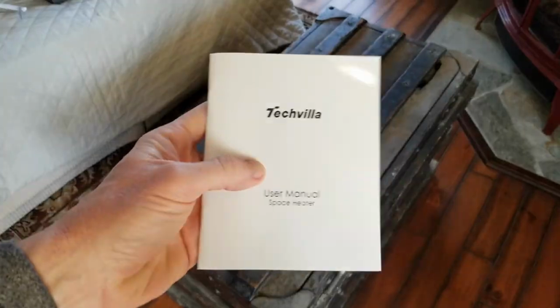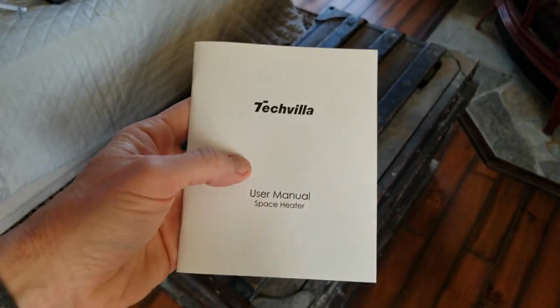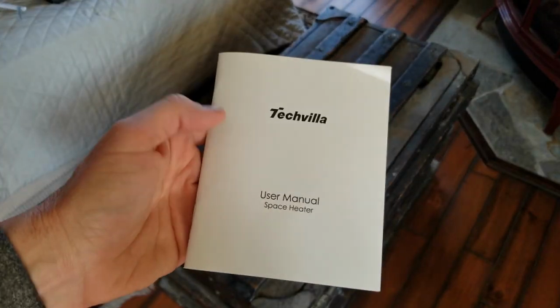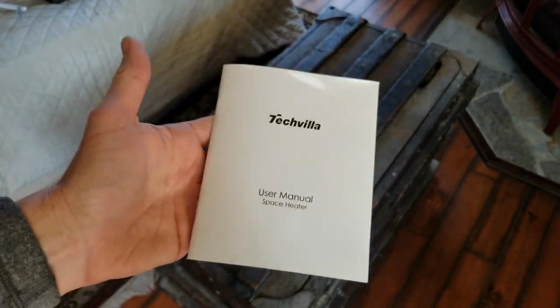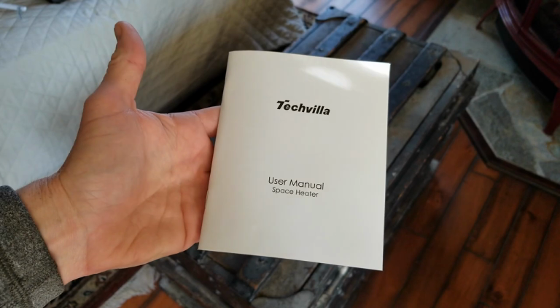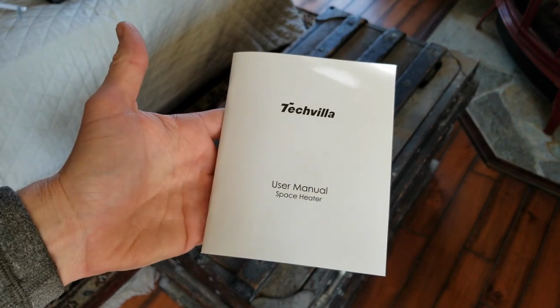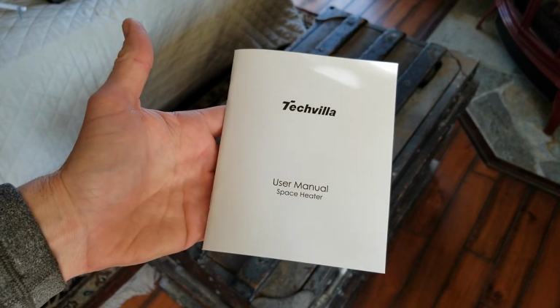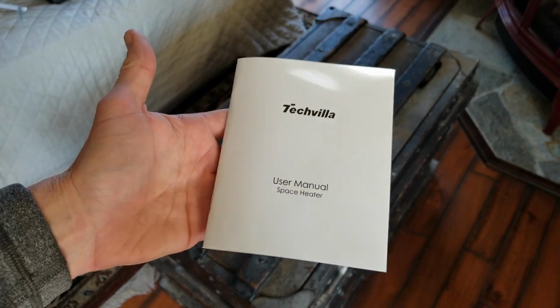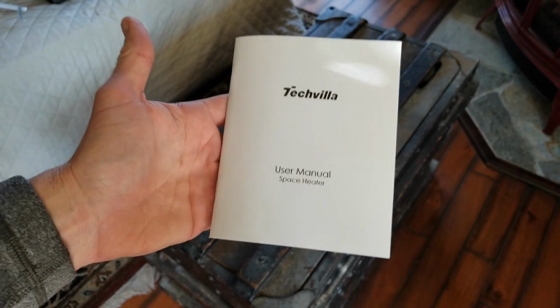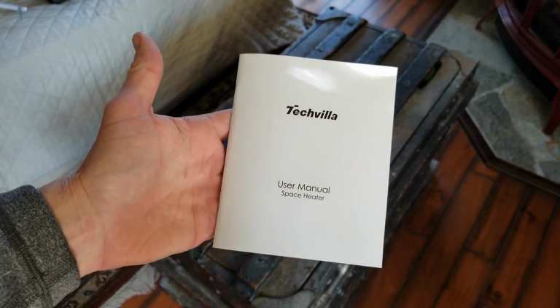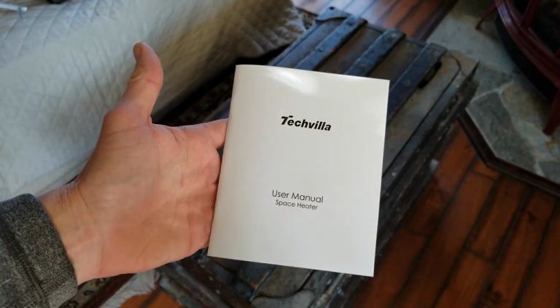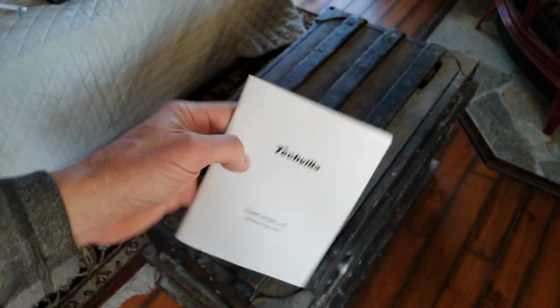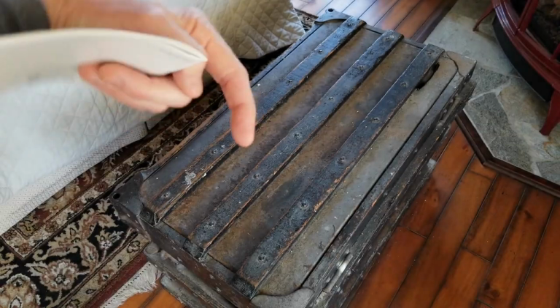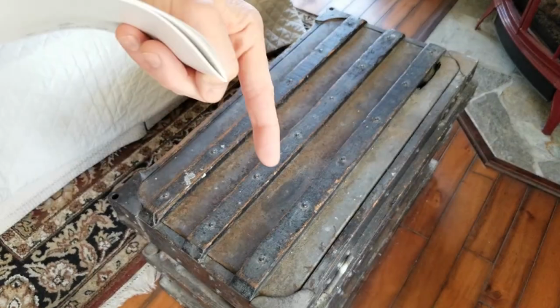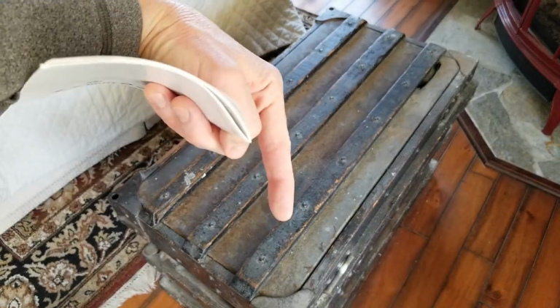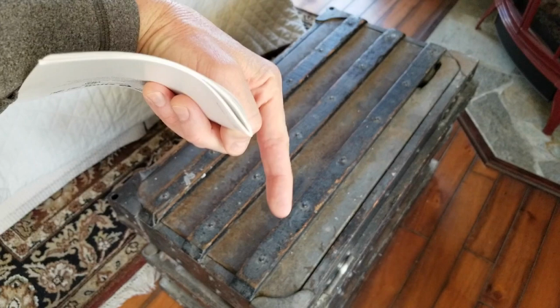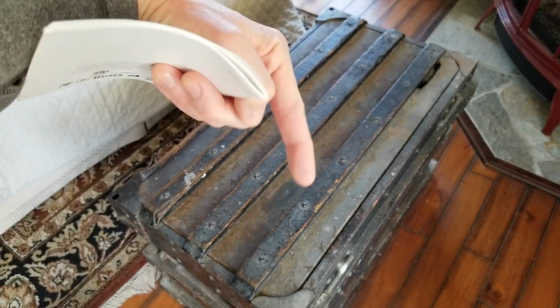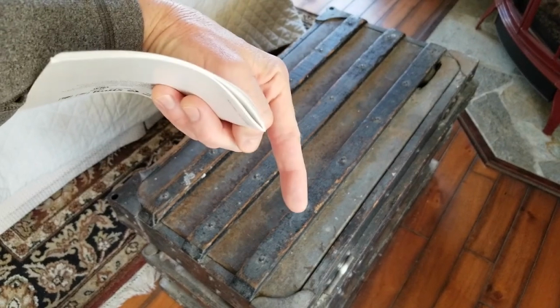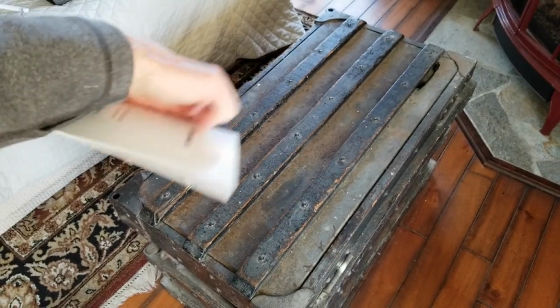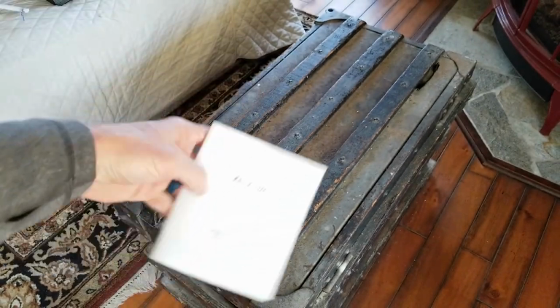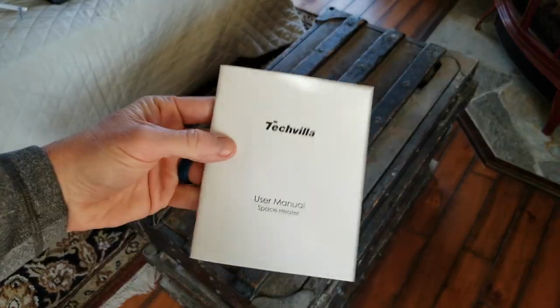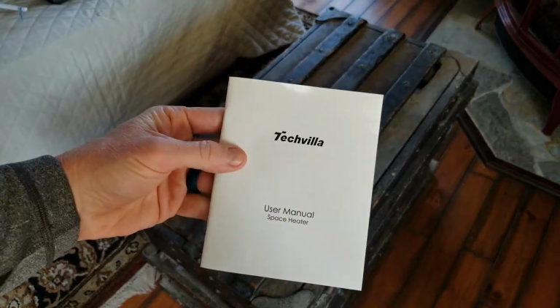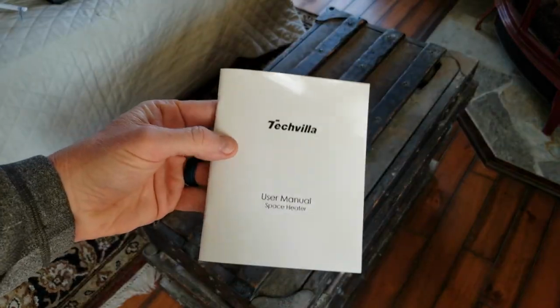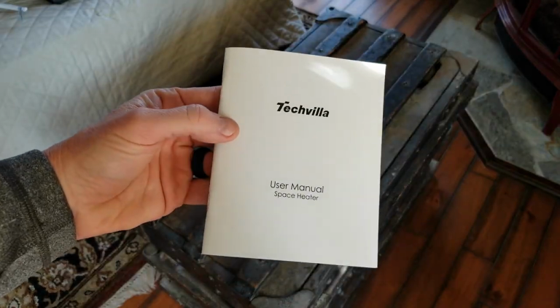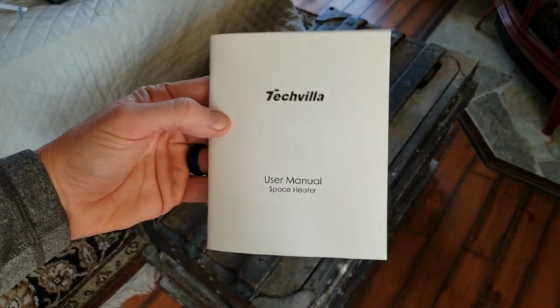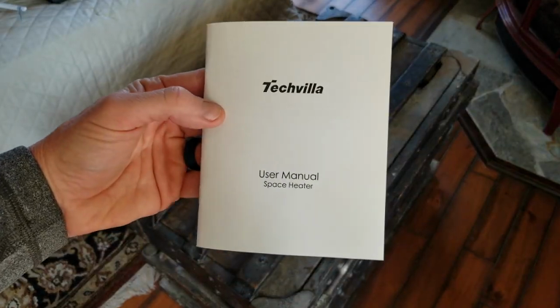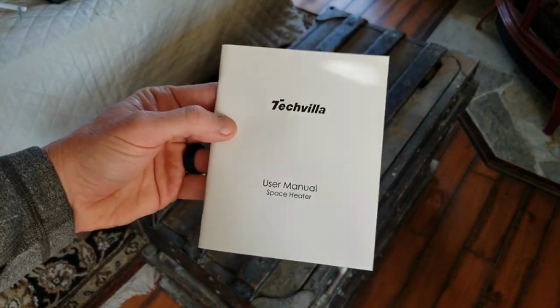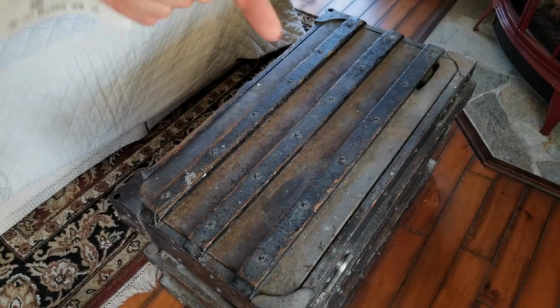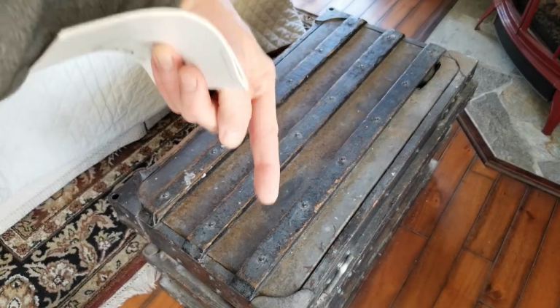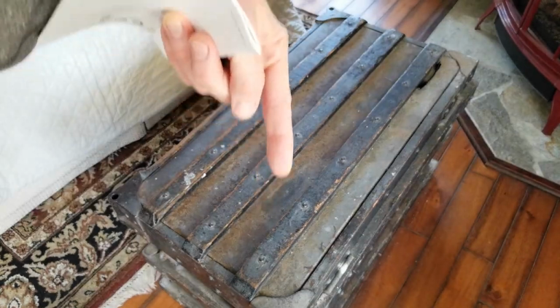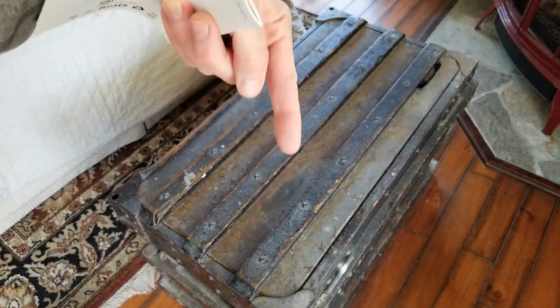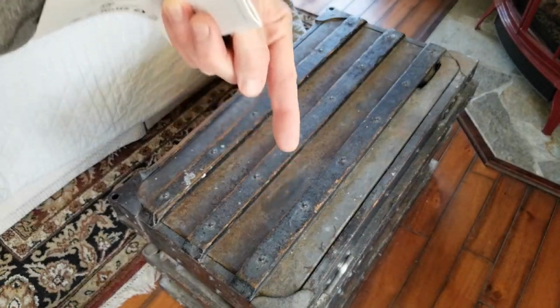Just like all my videos, guys, the link in the description box below is for this exact same heater. Go ahead and read more about it and pick one up yourself. For those of you in the UK, I will have a link below as well, if not one very similar to it. Those links are in the description box below.